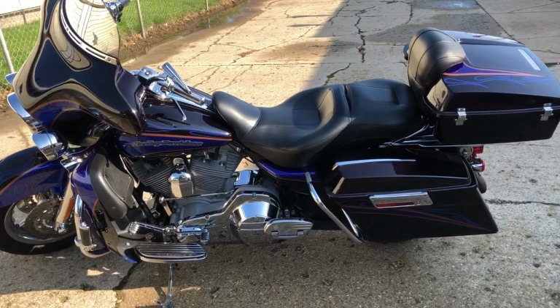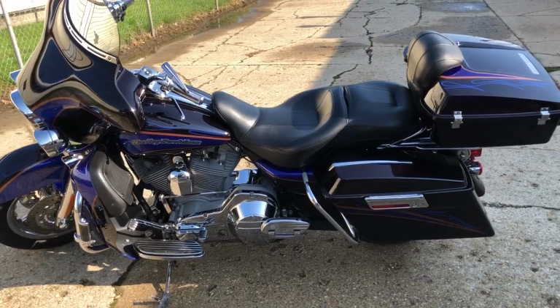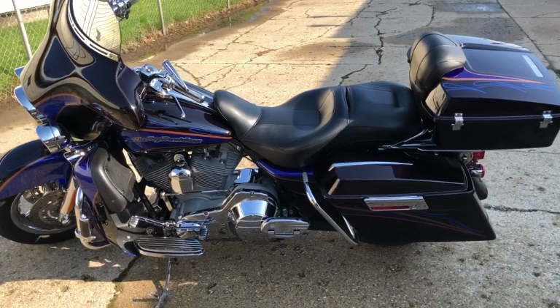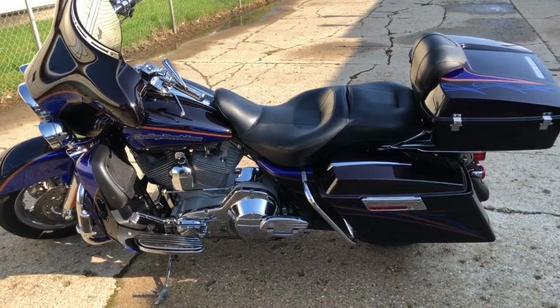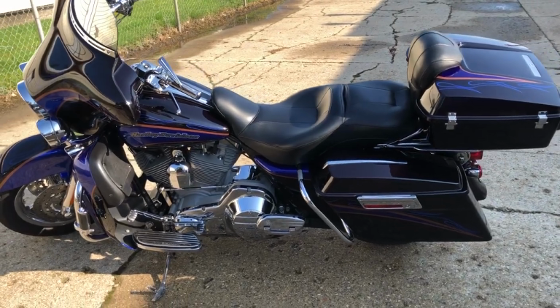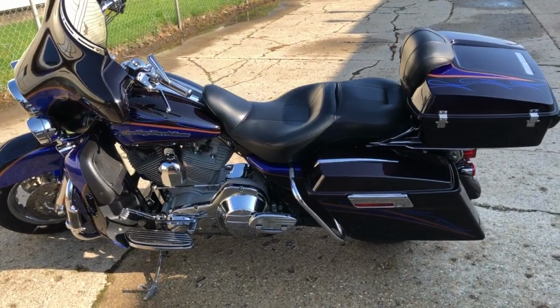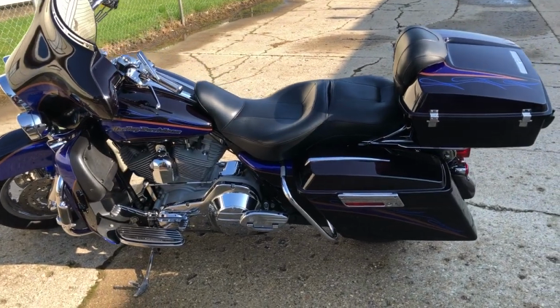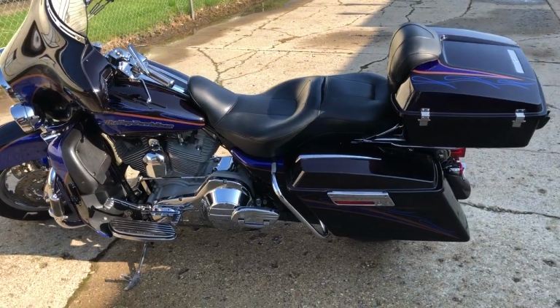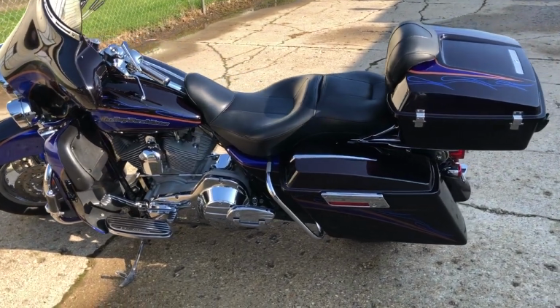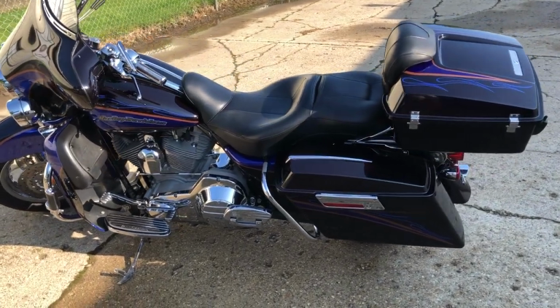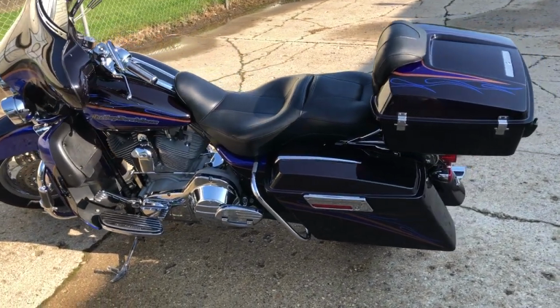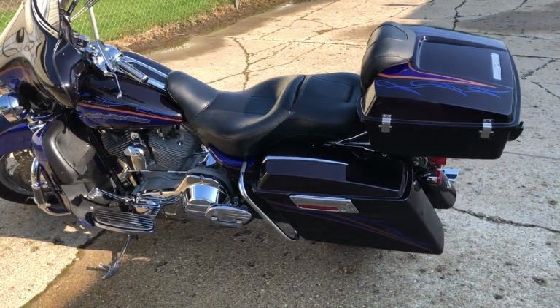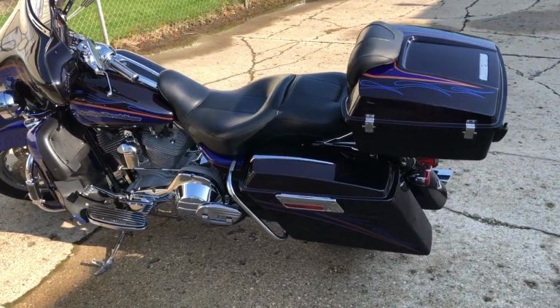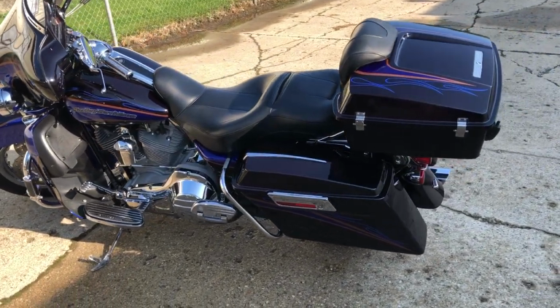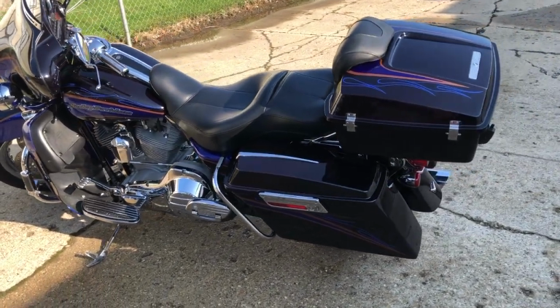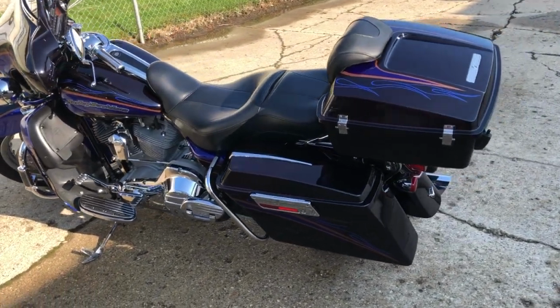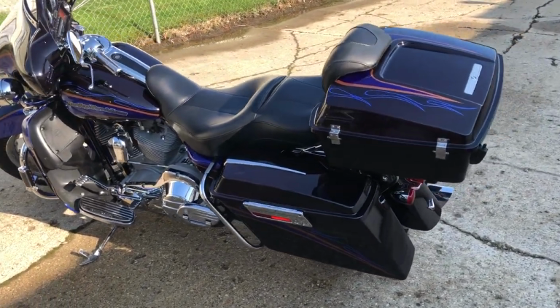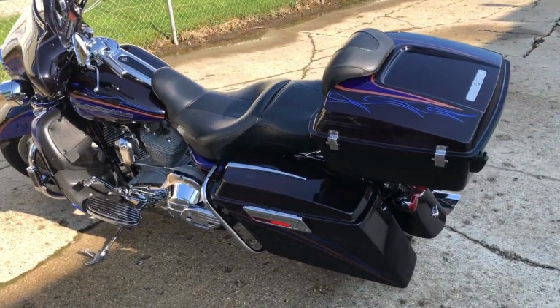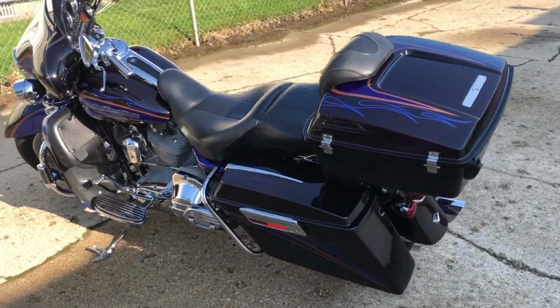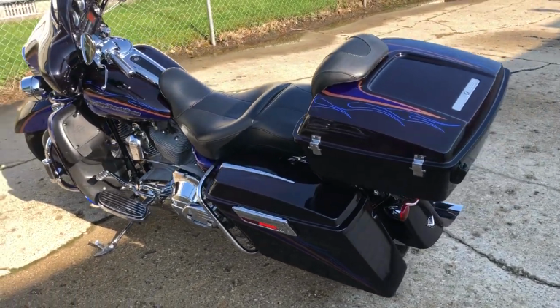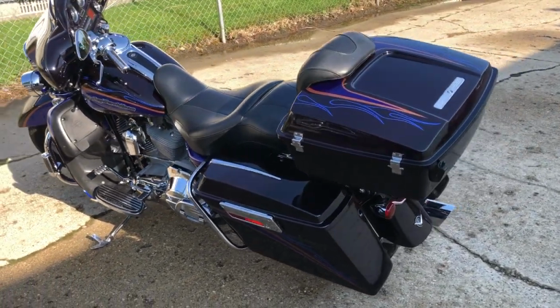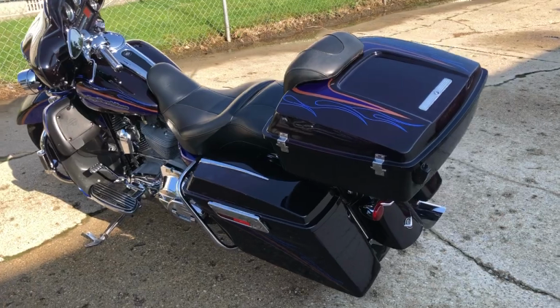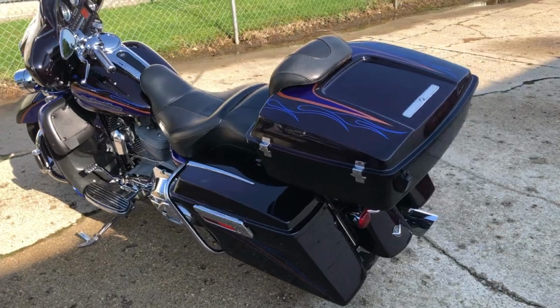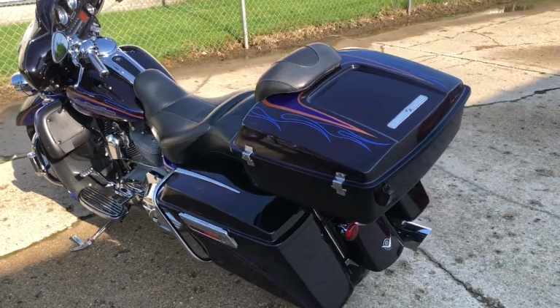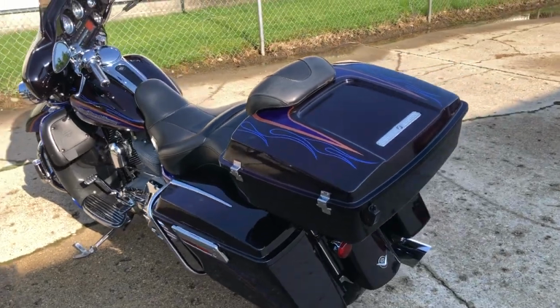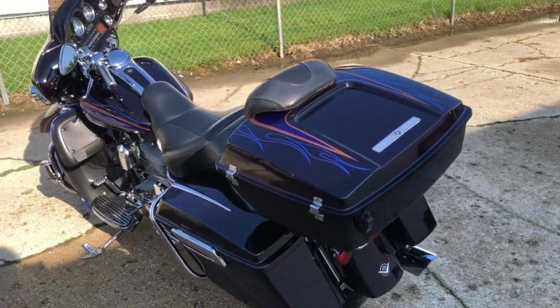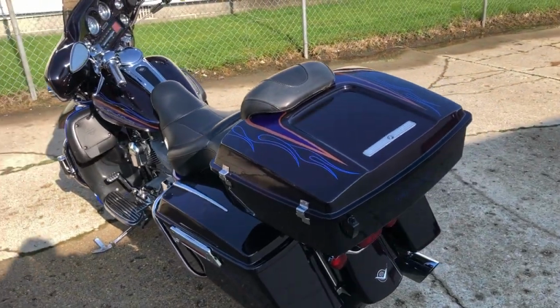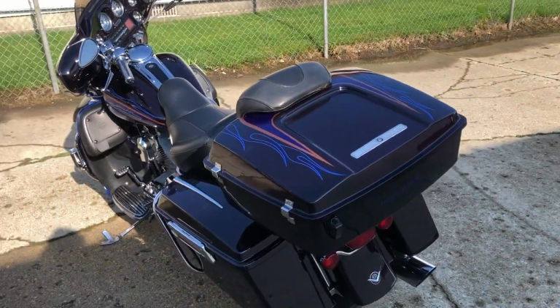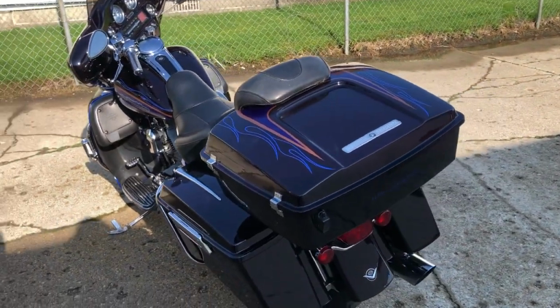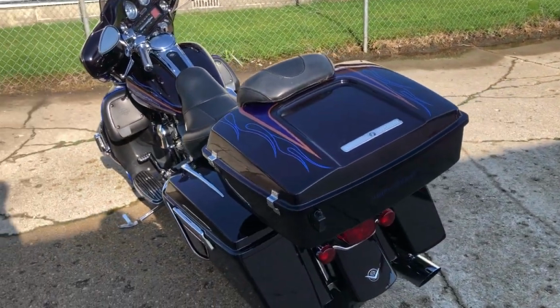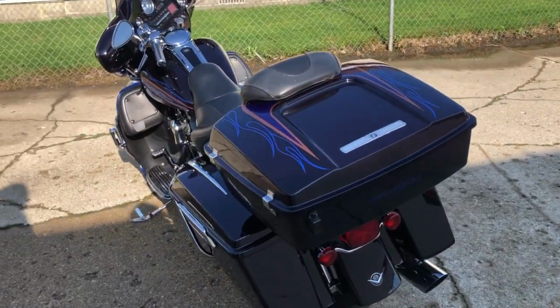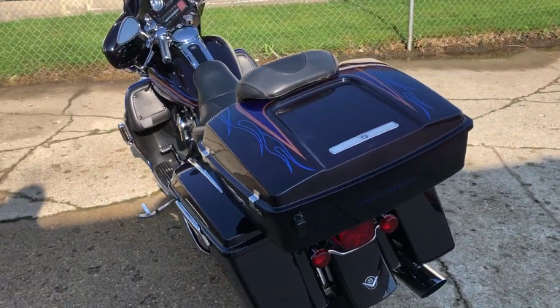Hey guys, ApprovalPowerSports.com here doing some videos on some stuff that just came in. We got a 2004 Harley-Davidson Screaming Eagle for sale.